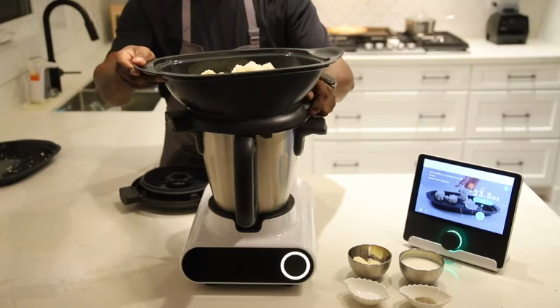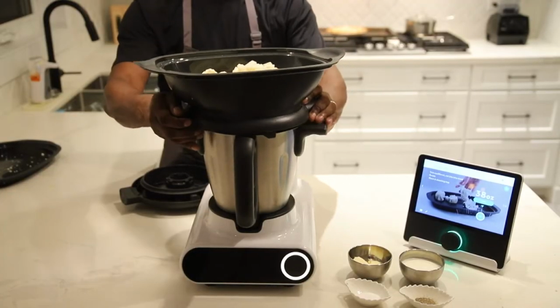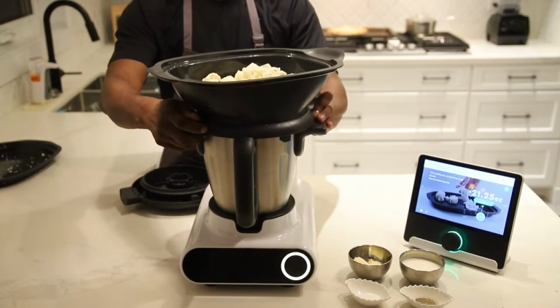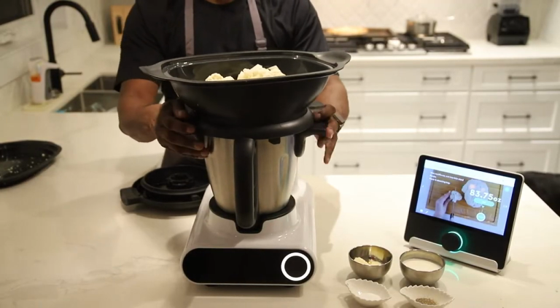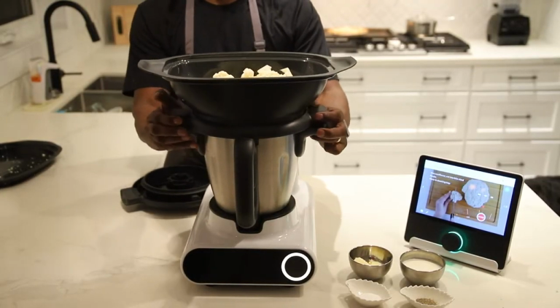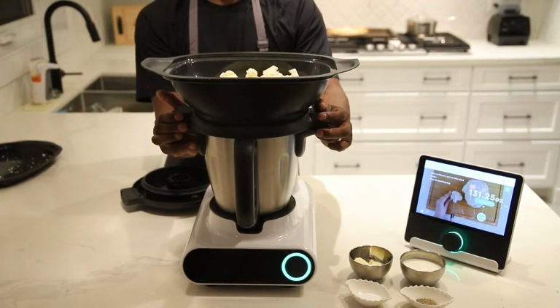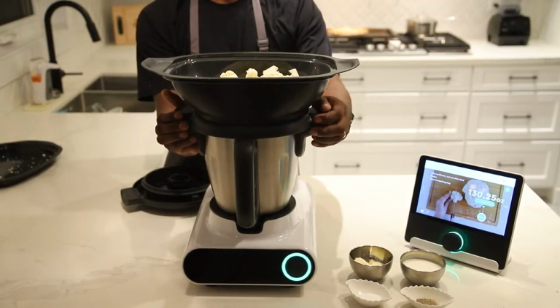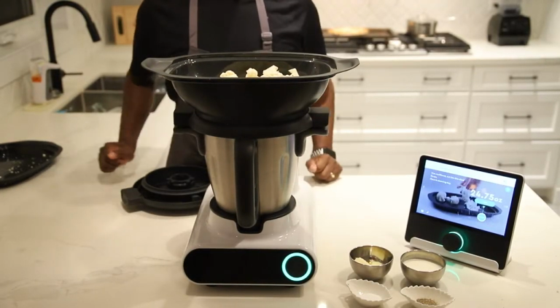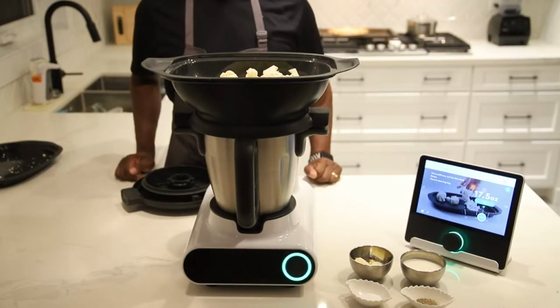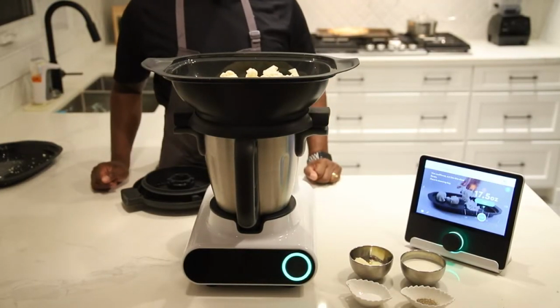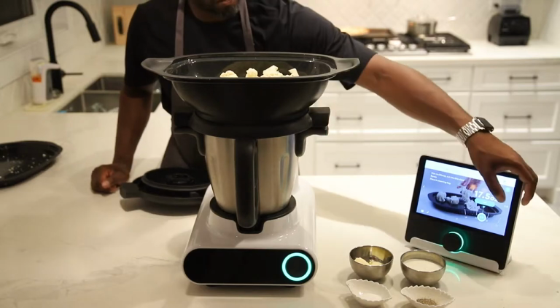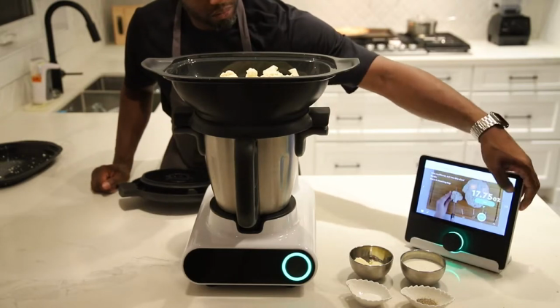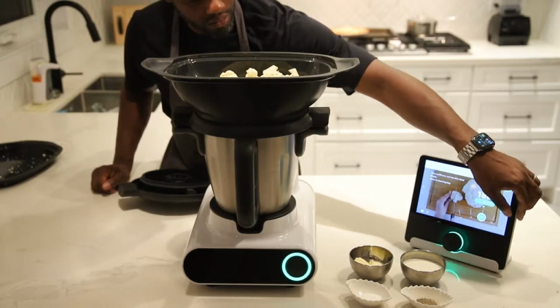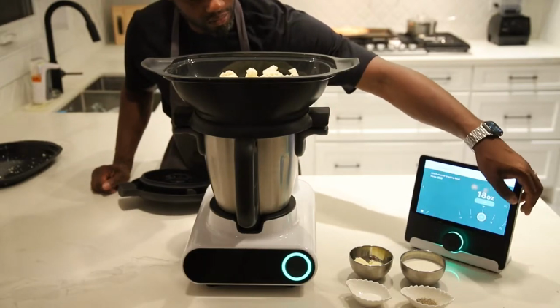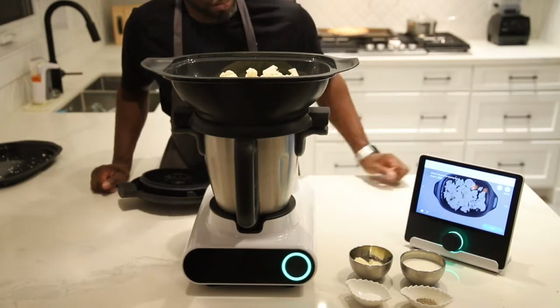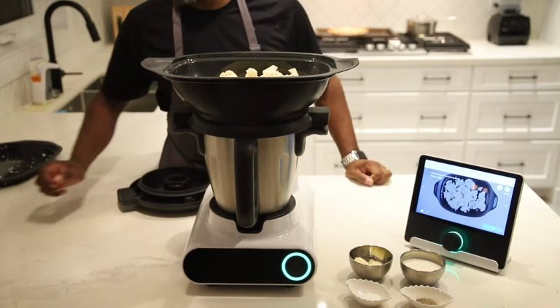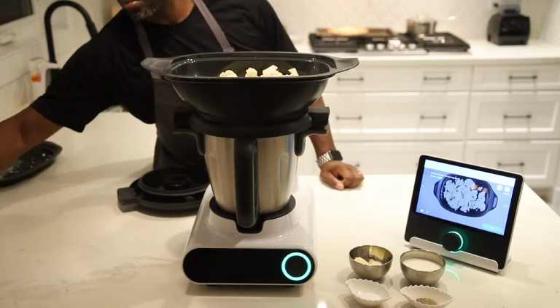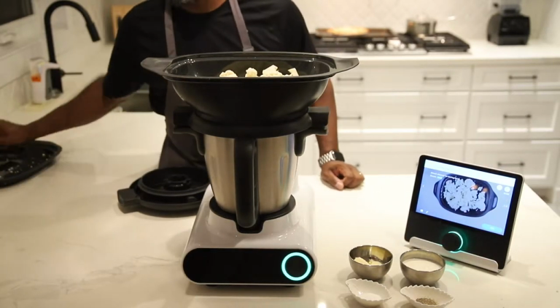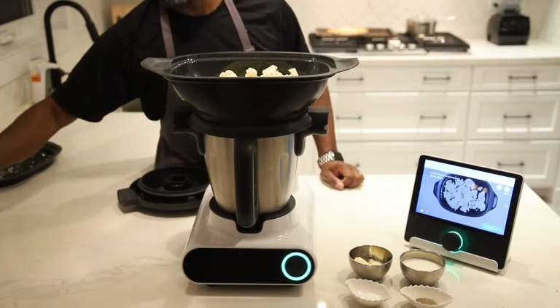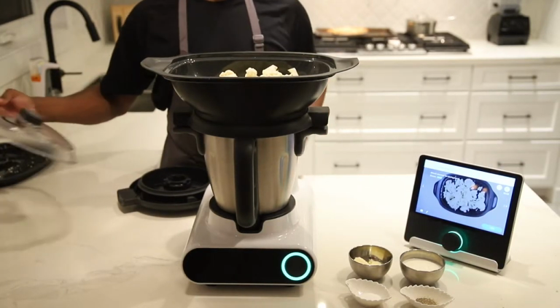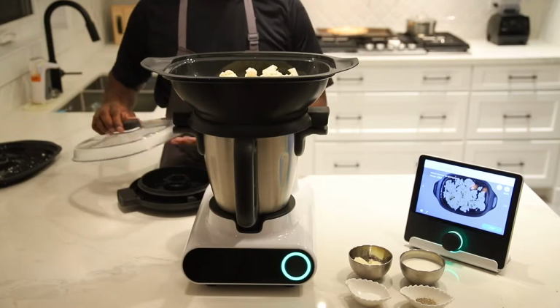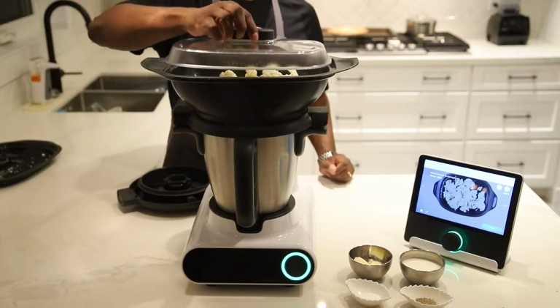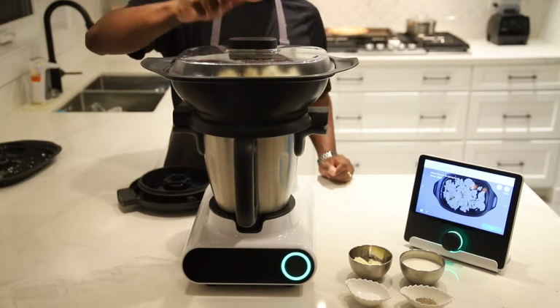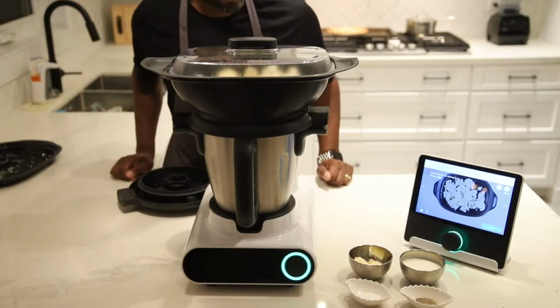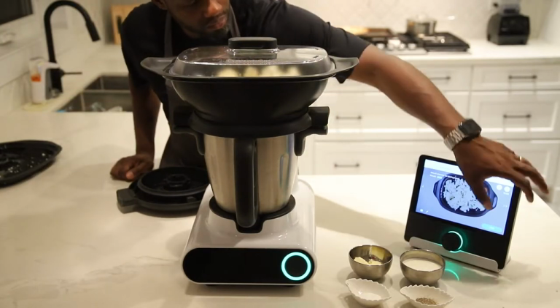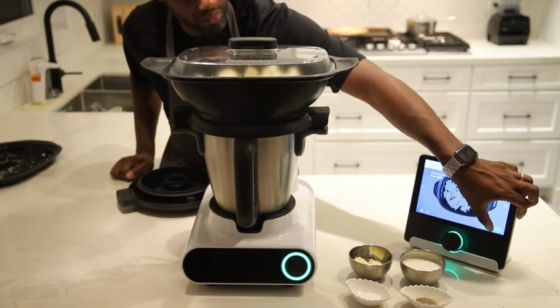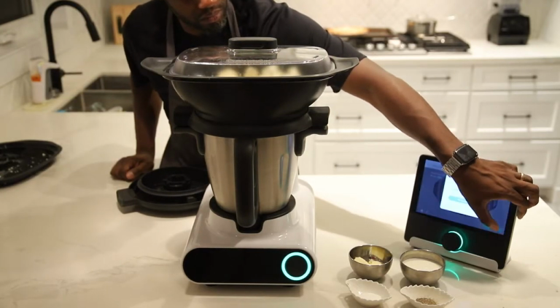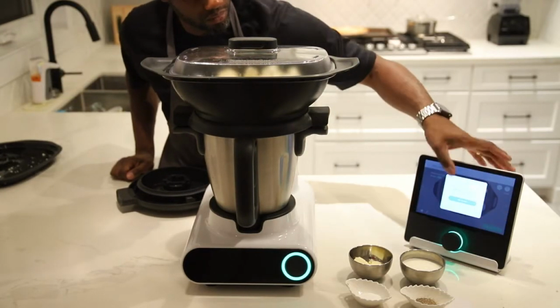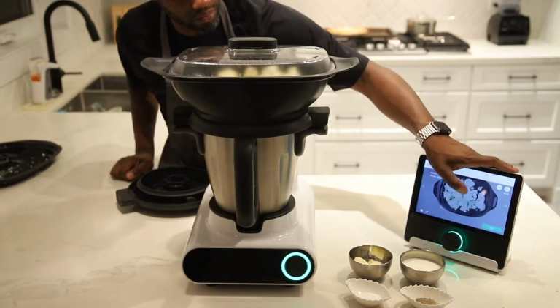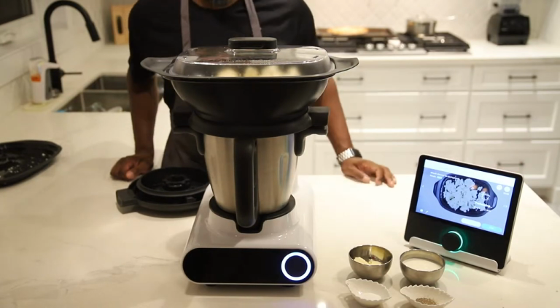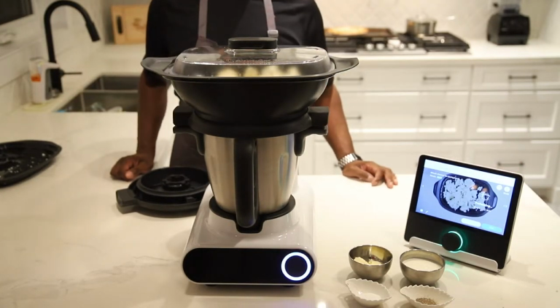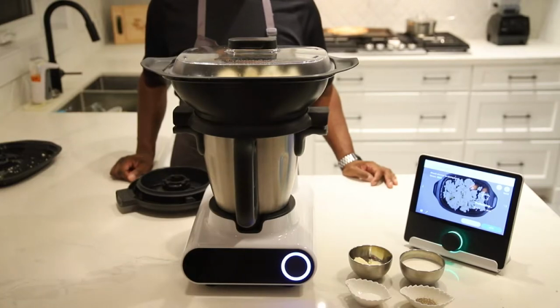Now I'm going to be putting everything into the steaming tray. It comes with all of the accessories. One of the things I hate about appliances is they always have an add-on or something they want you to buy. With Cooking Pal, everything is already provided for the Malto, so you're not going to need to purchase anything additional.